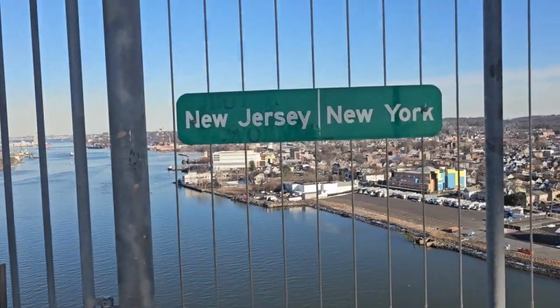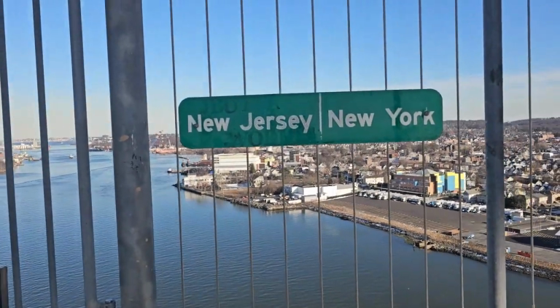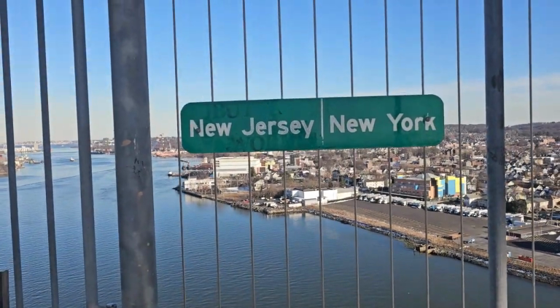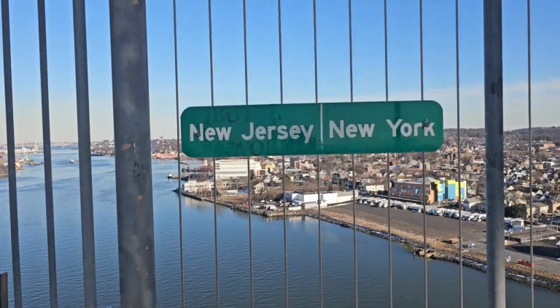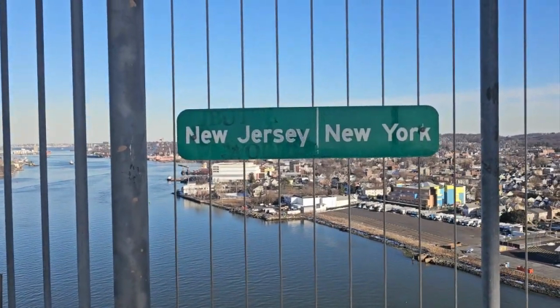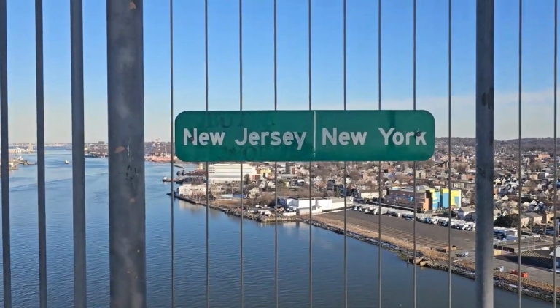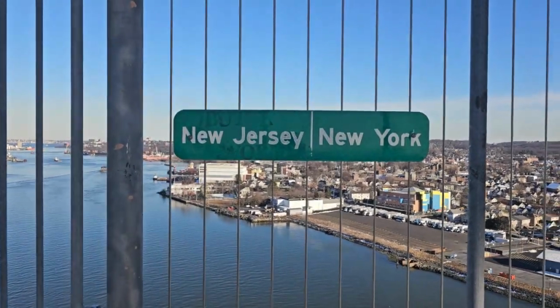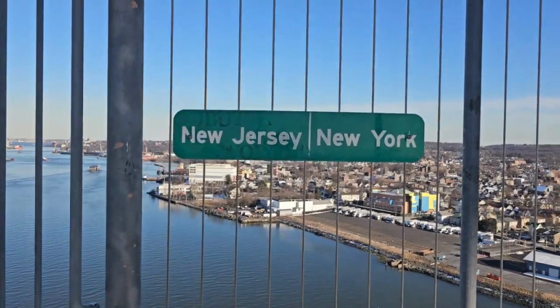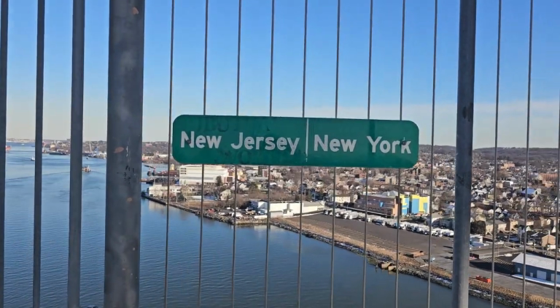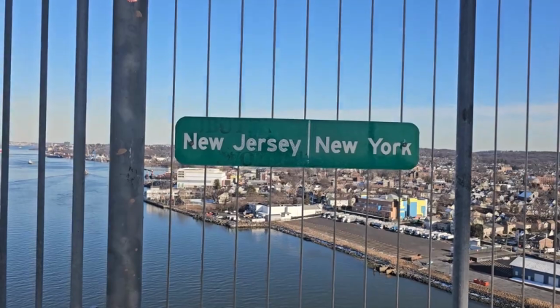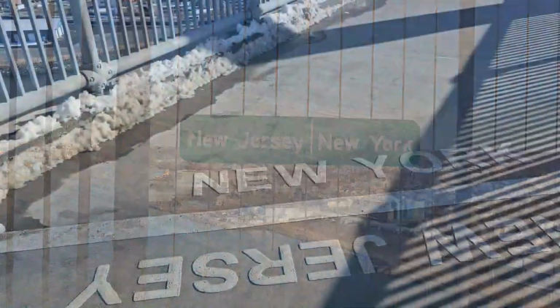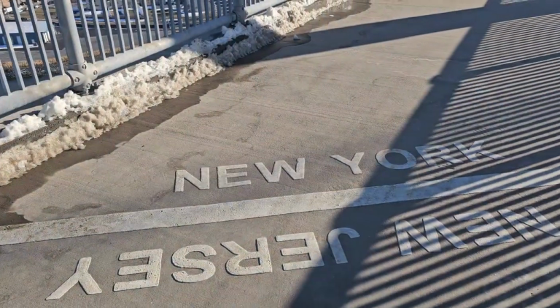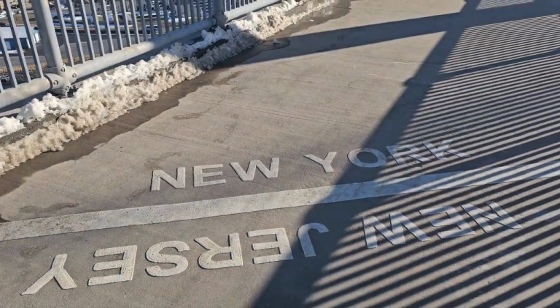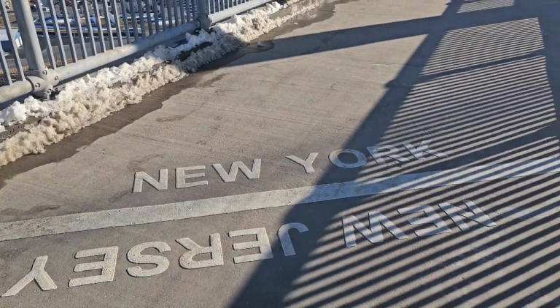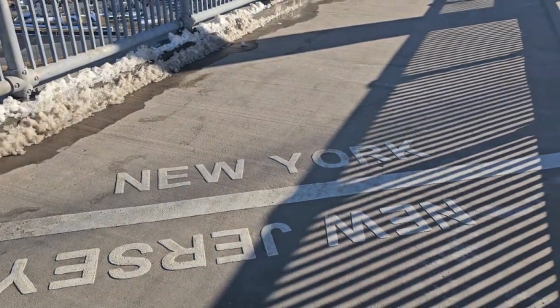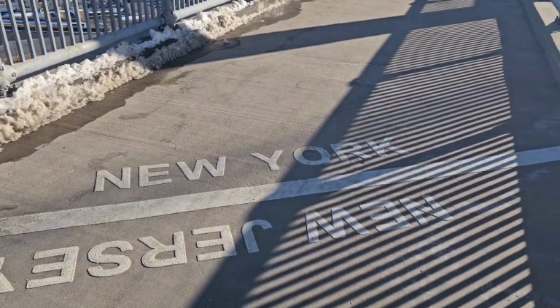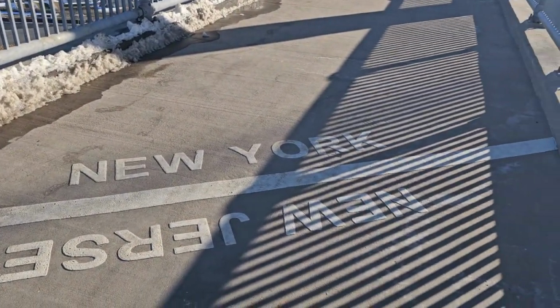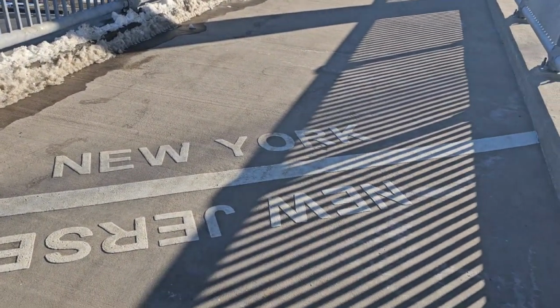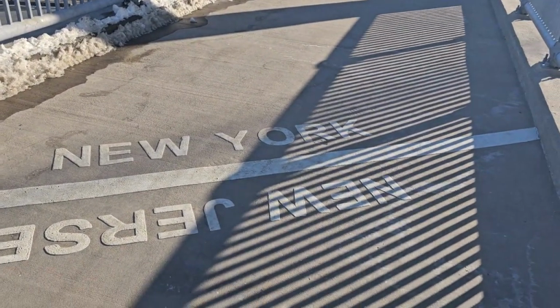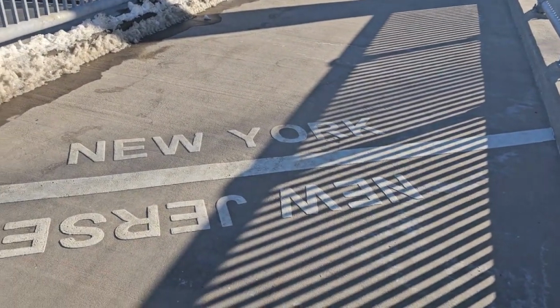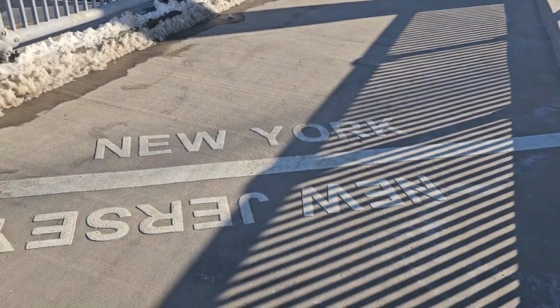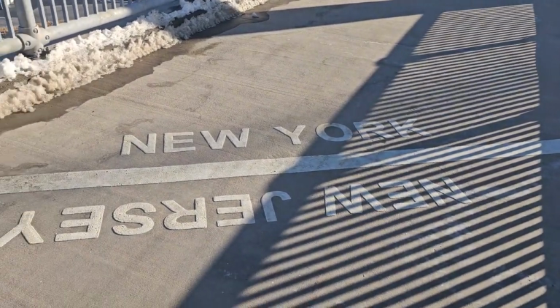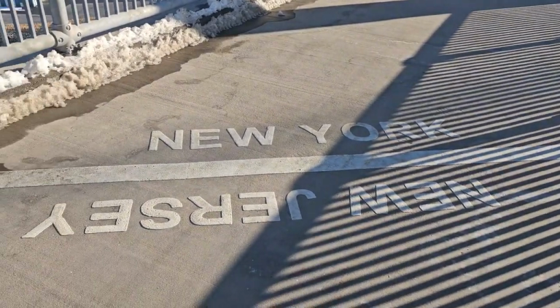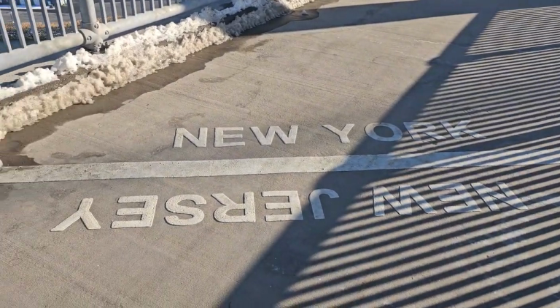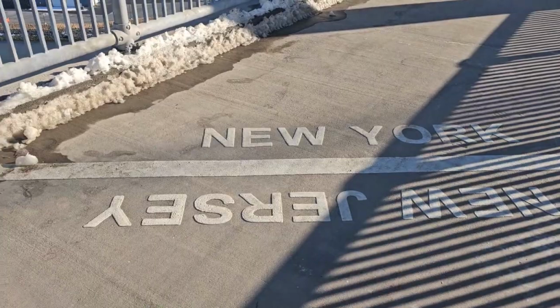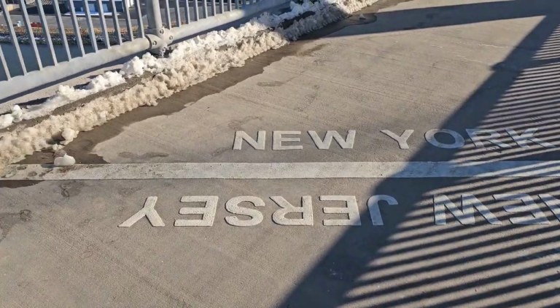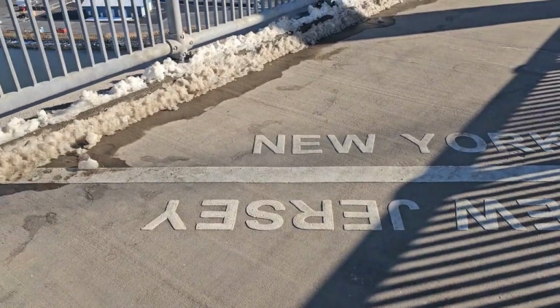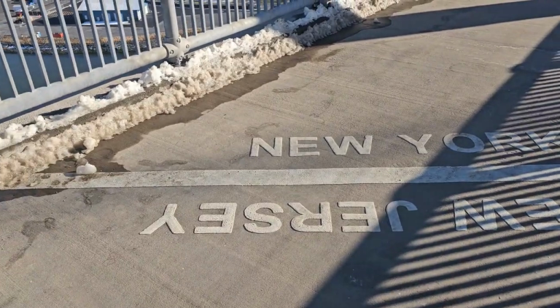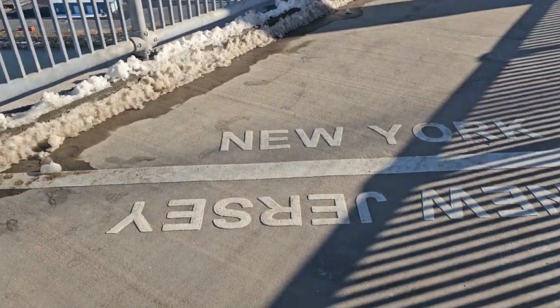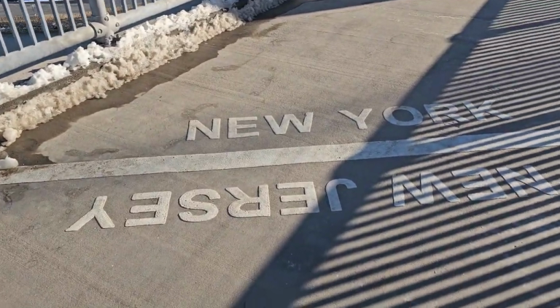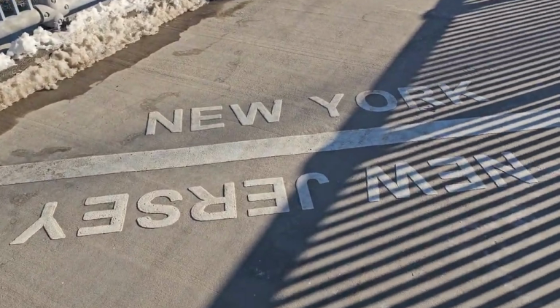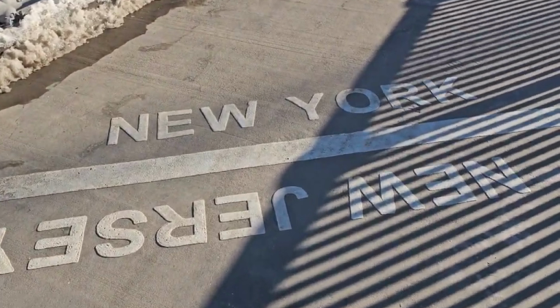This is the borderline of New York and New Jersey. I just crossed into New York.